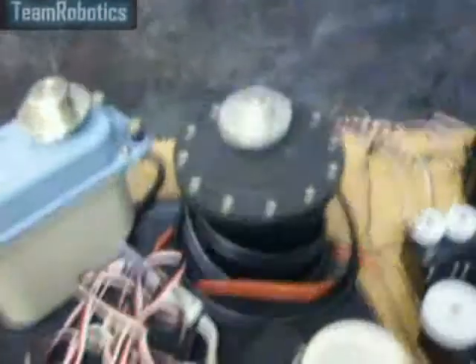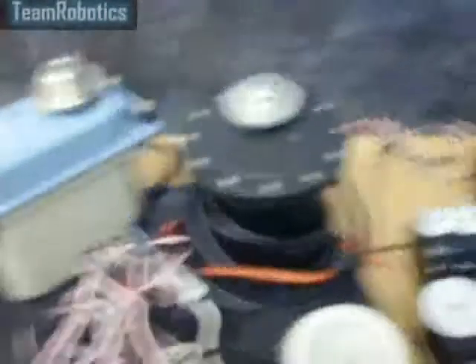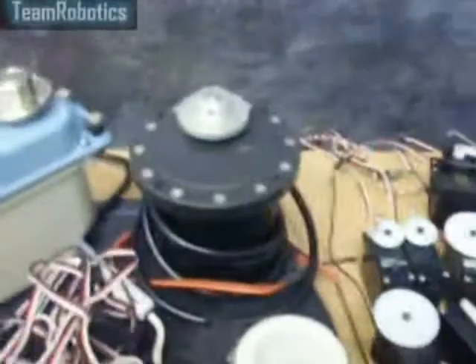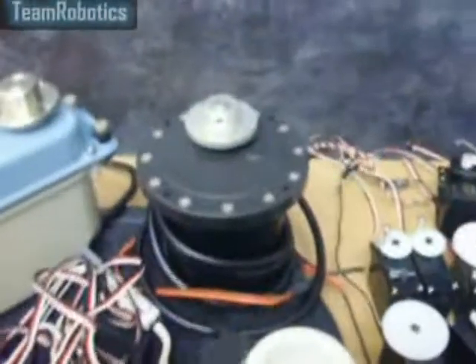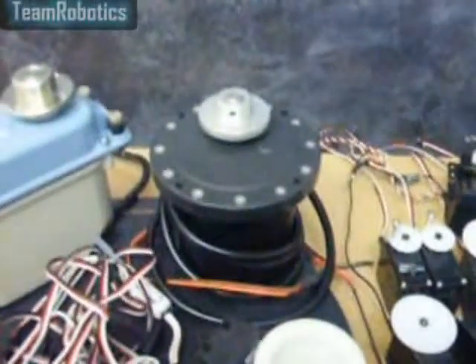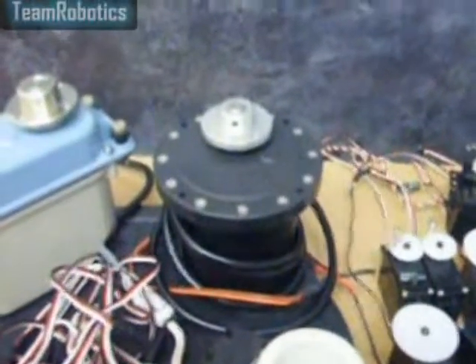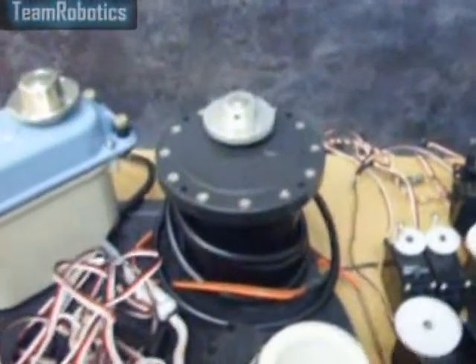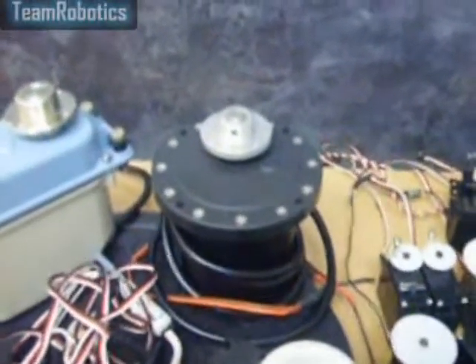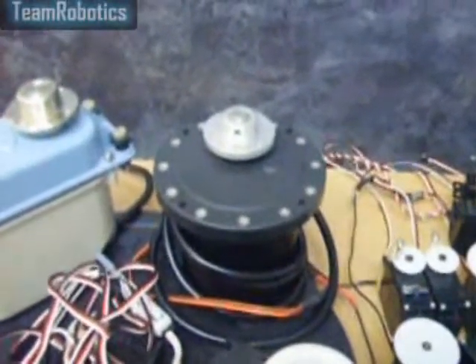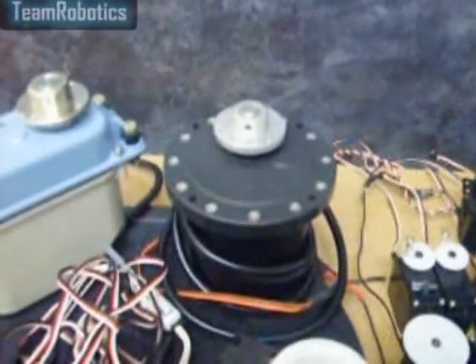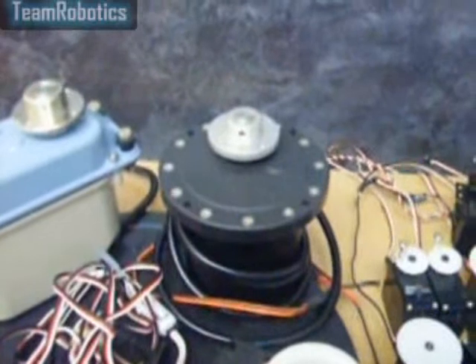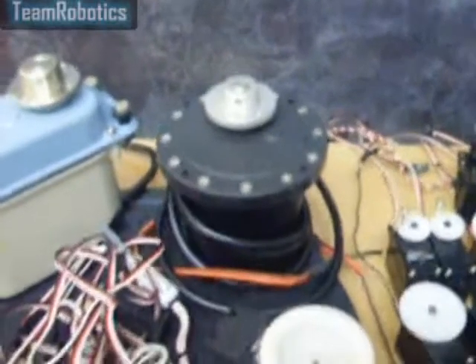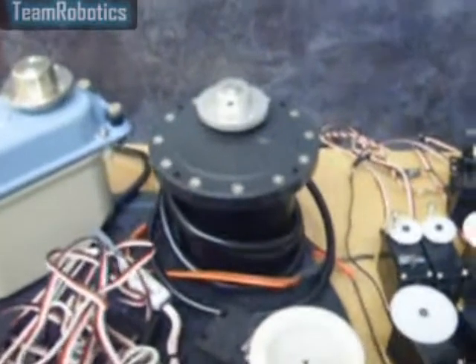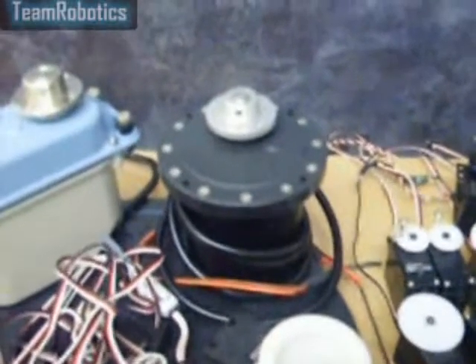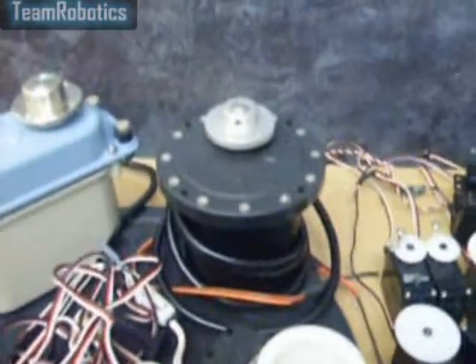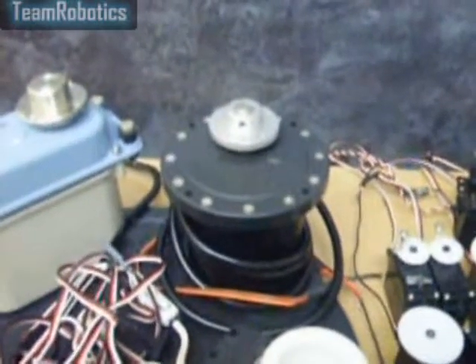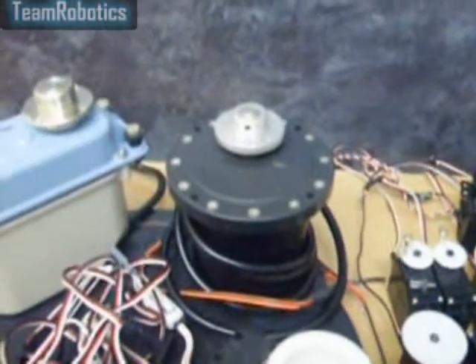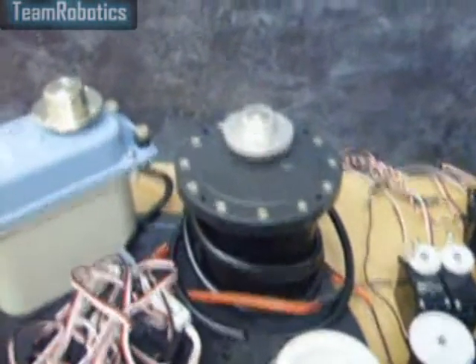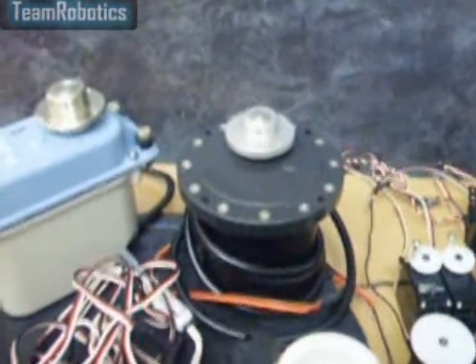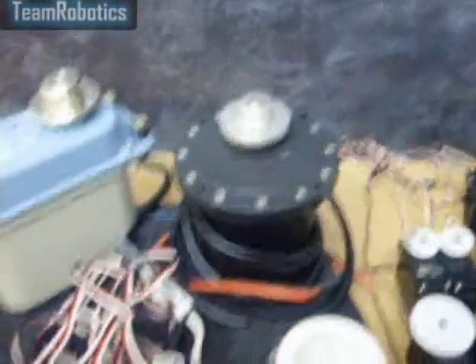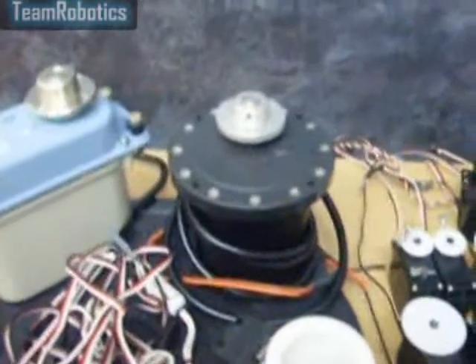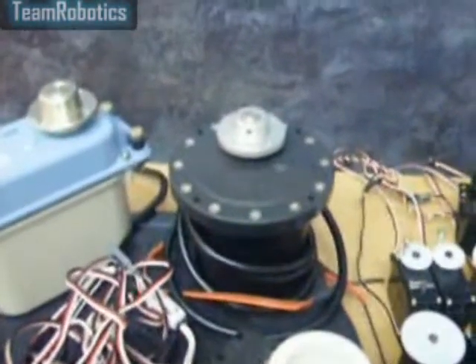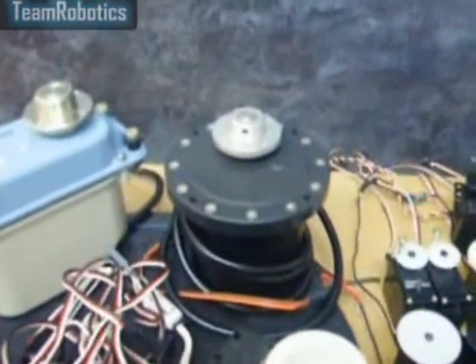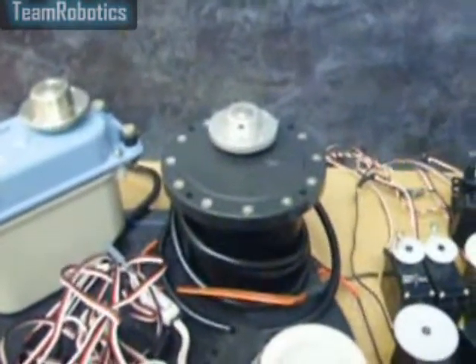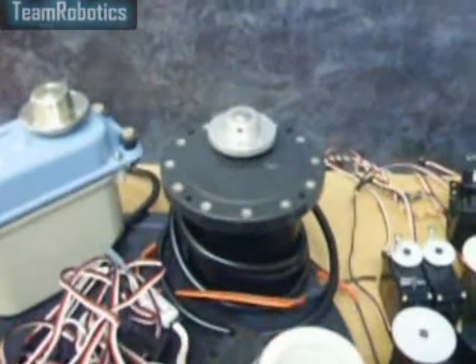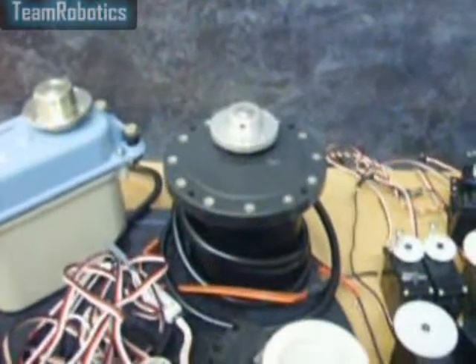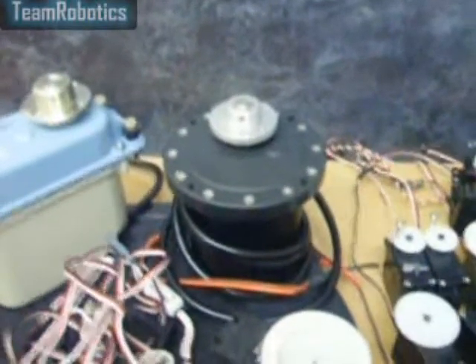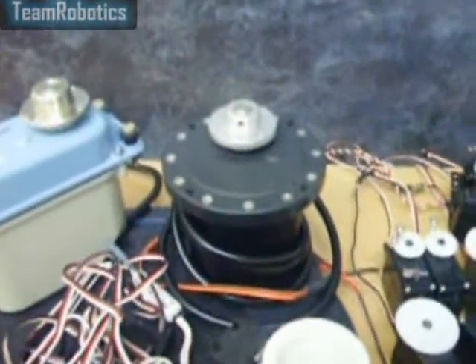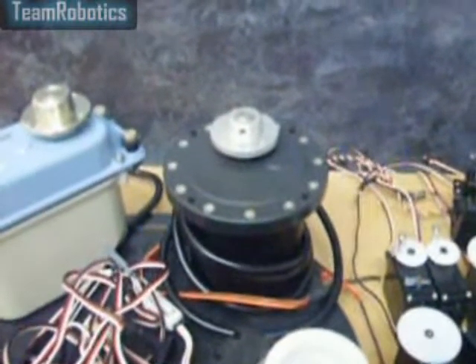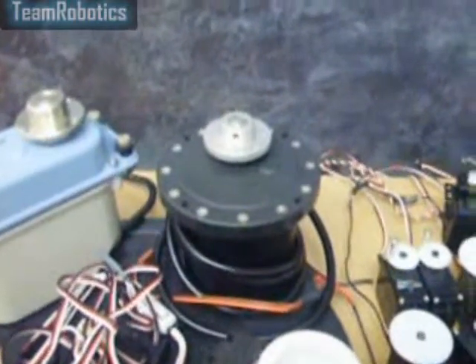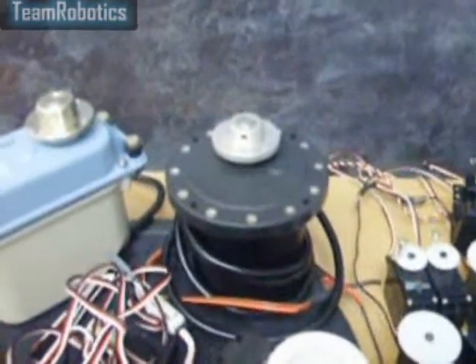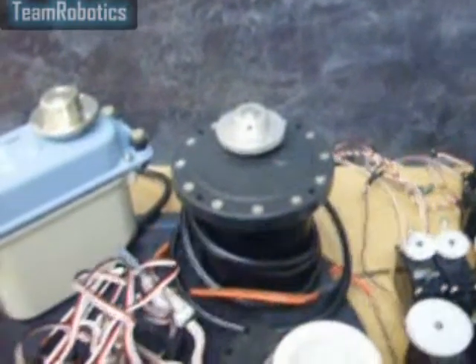Next to this we can see the Tongawe SSPS-102 servo. Eight of these are used on the robot. These were discontinued in the late 1980s and now are very difficult to get hold of.